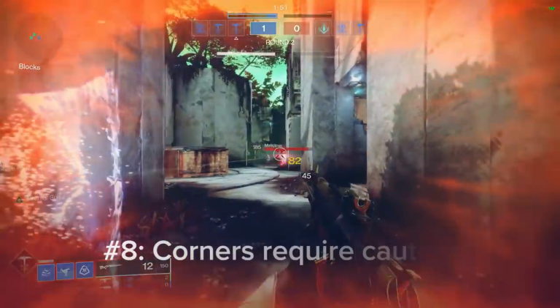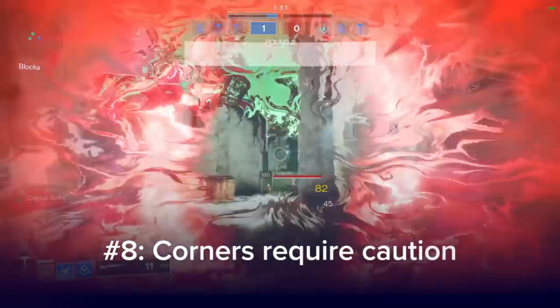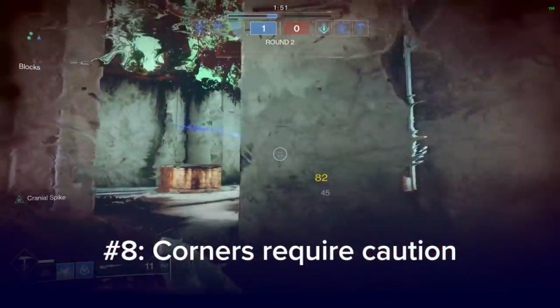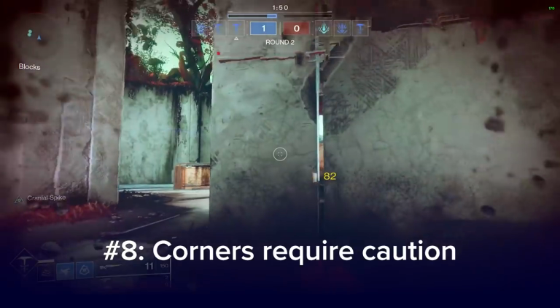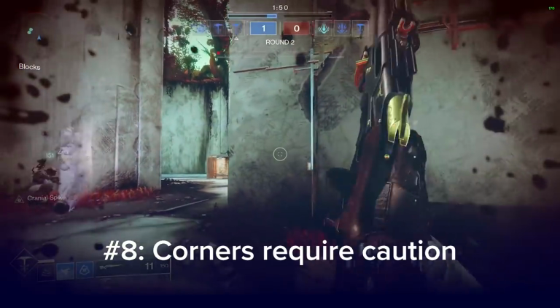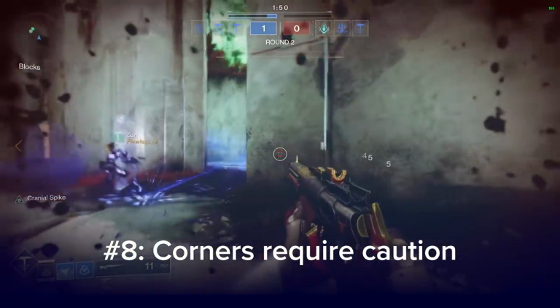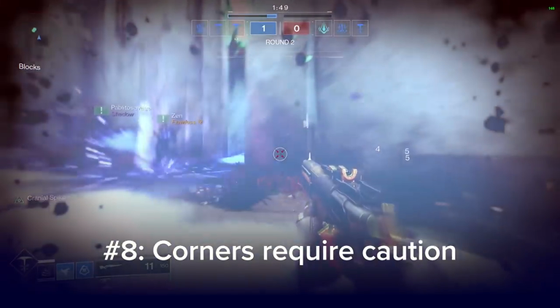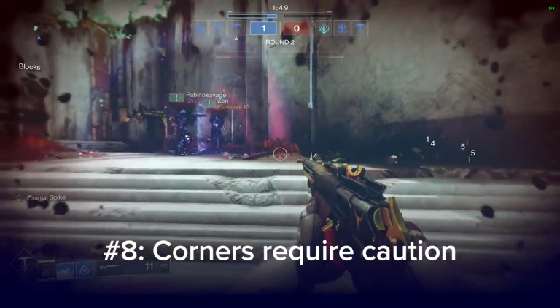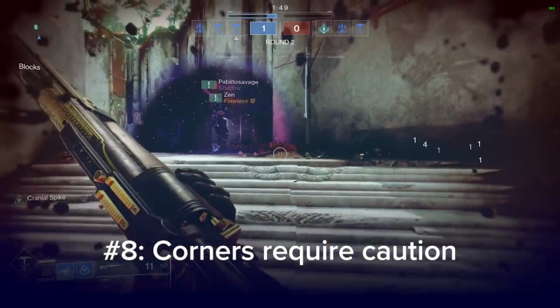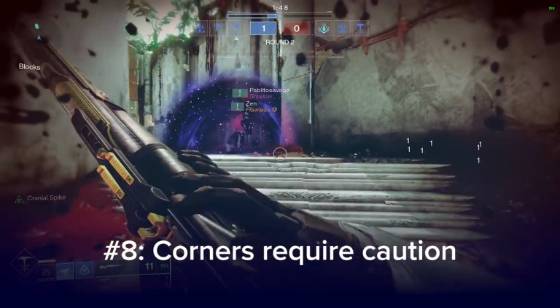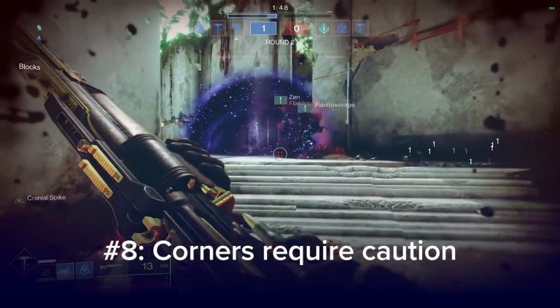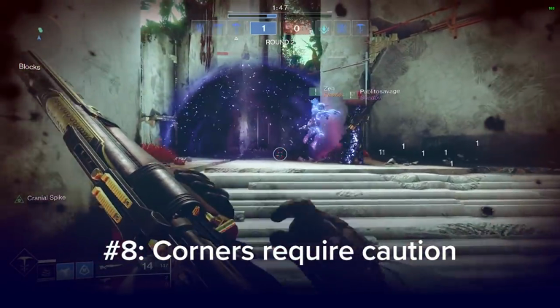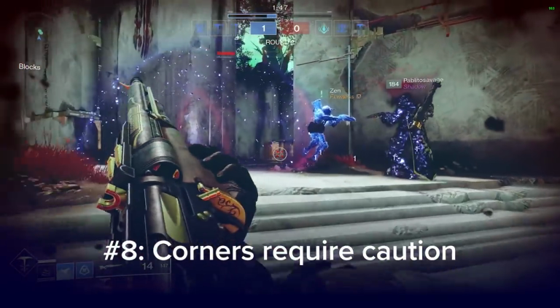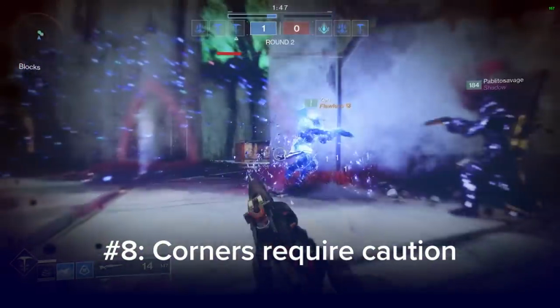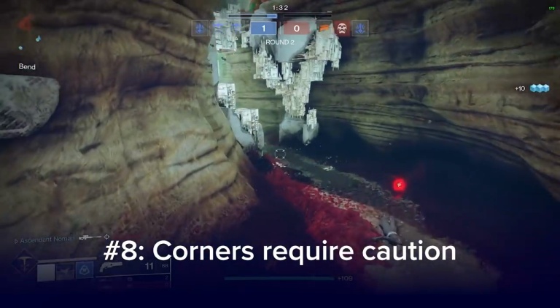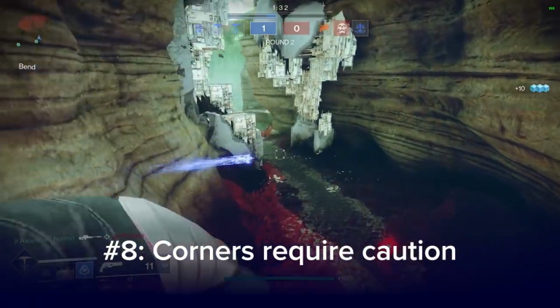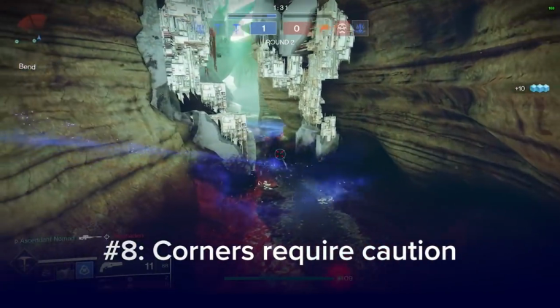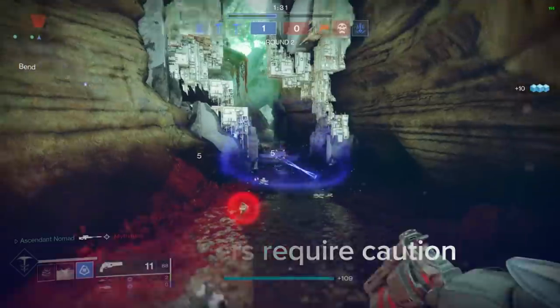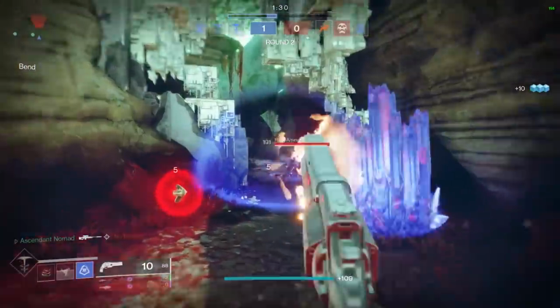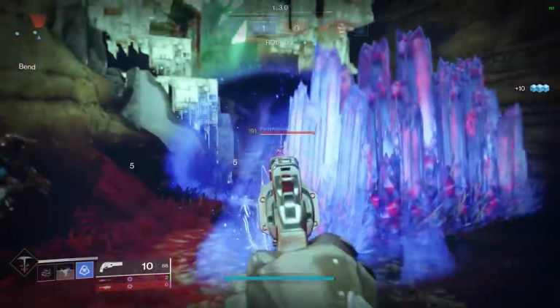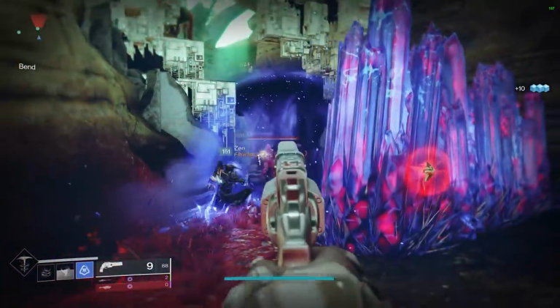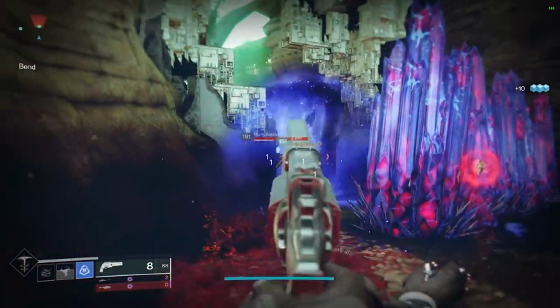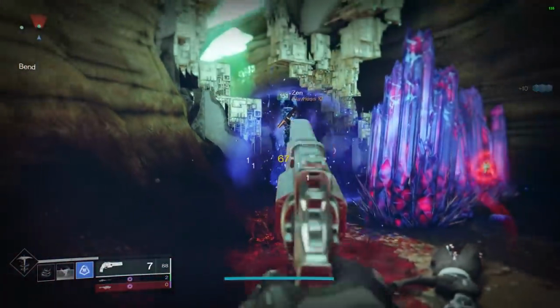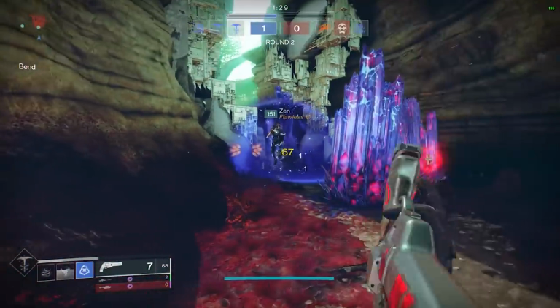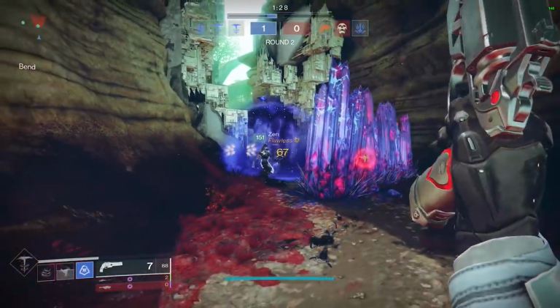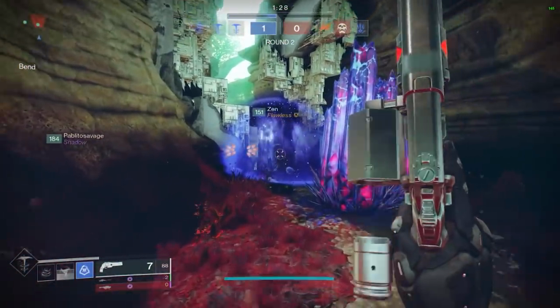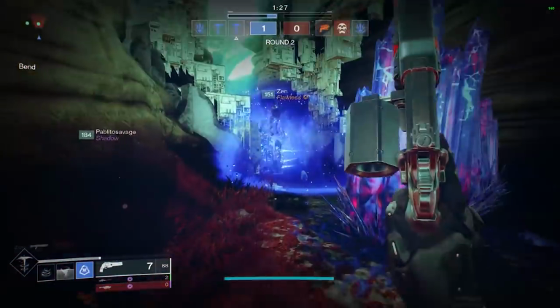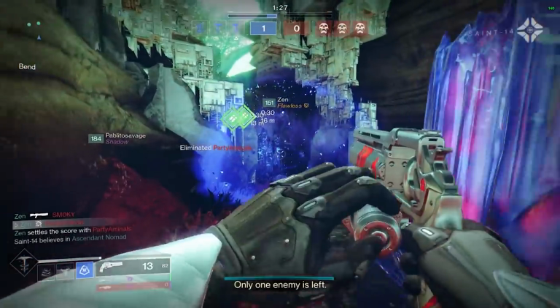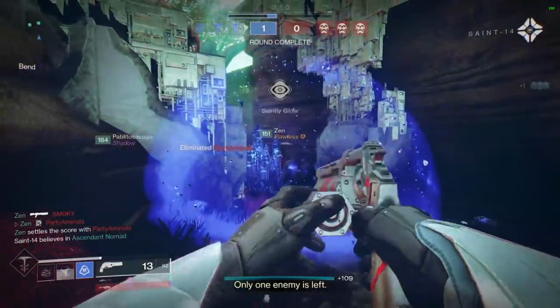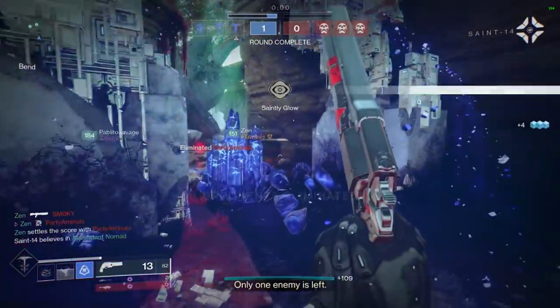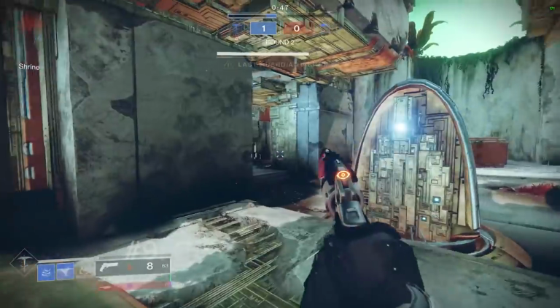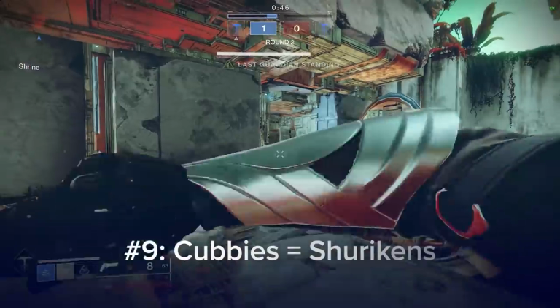Number 8. Avoid playing corners in rounds 1, 3, and 5. Duskfield grenades and stasis are insanely effective at pulling people into spots they'd rather not be in.